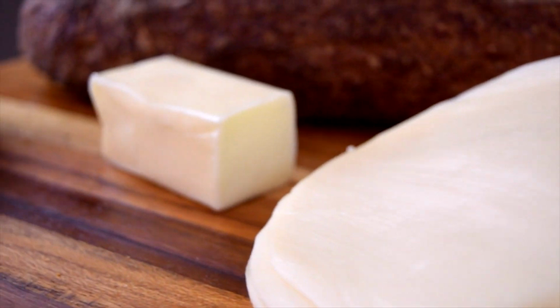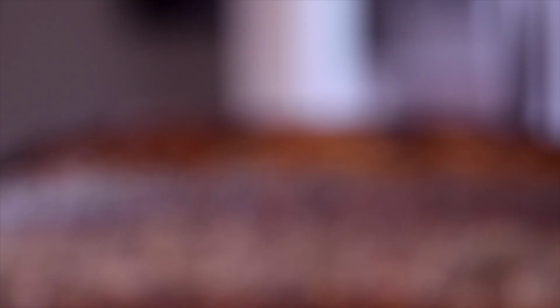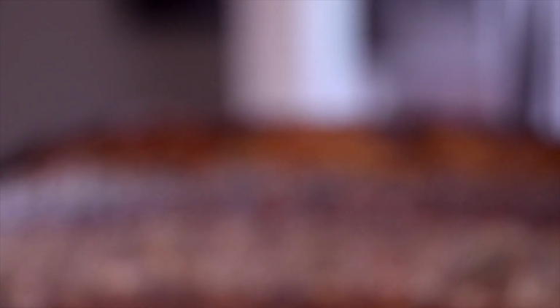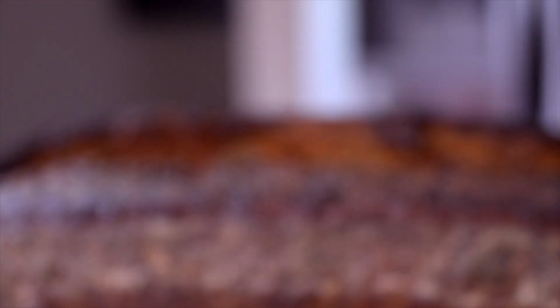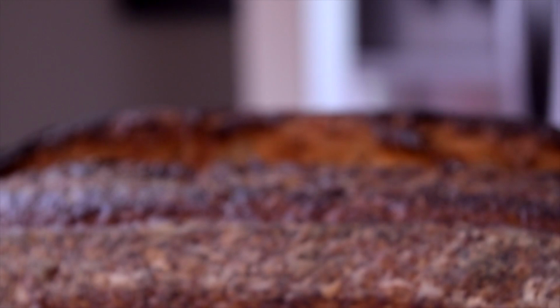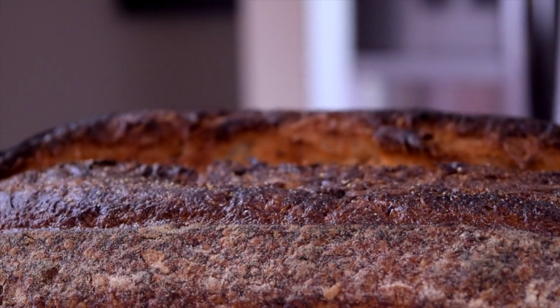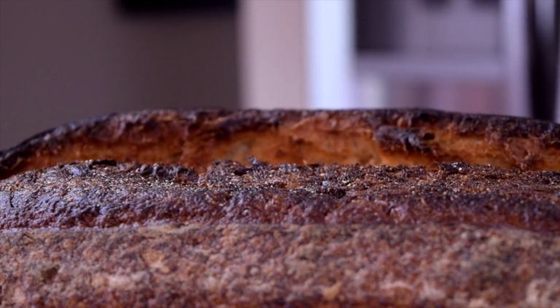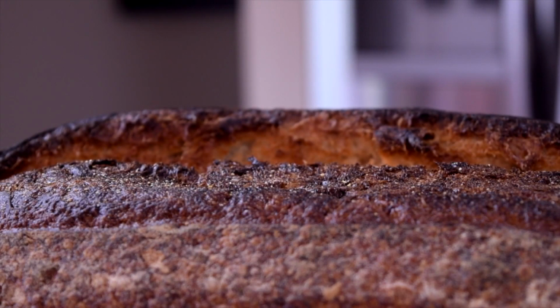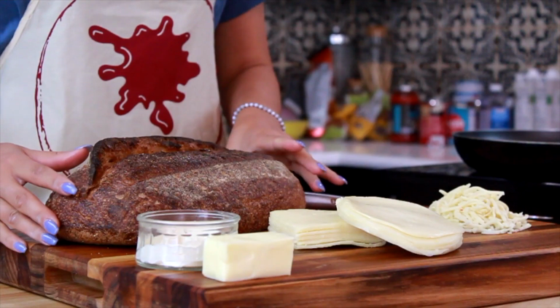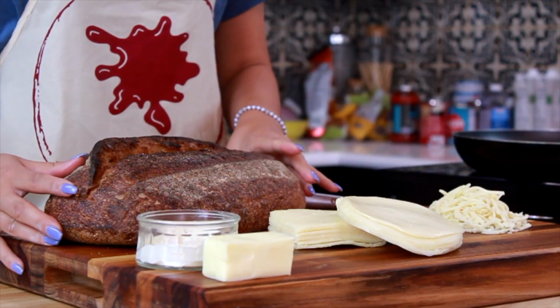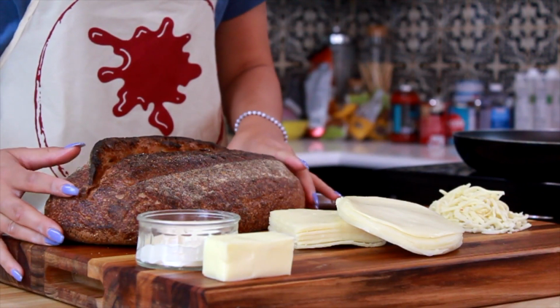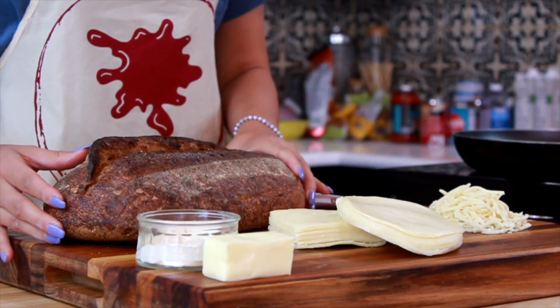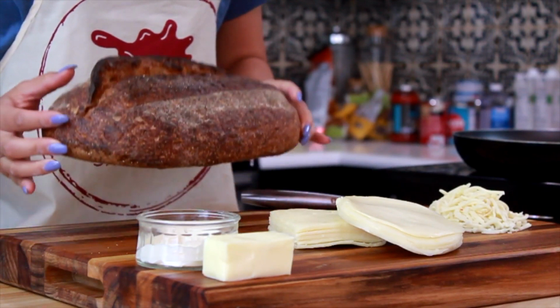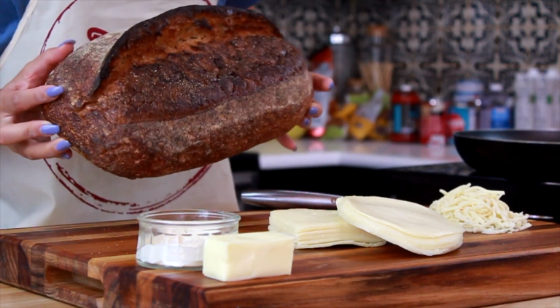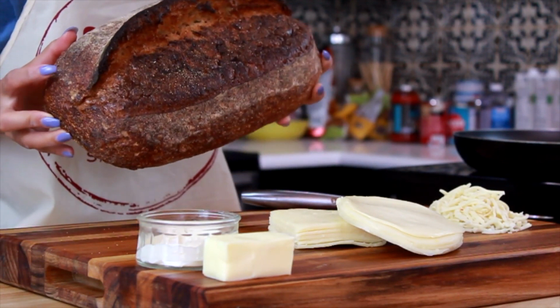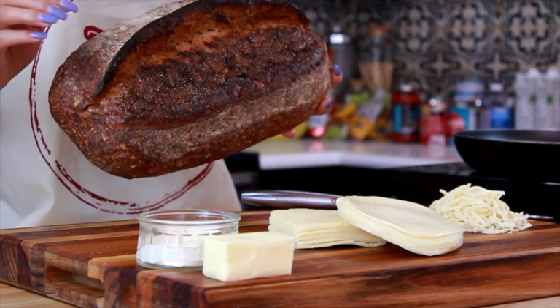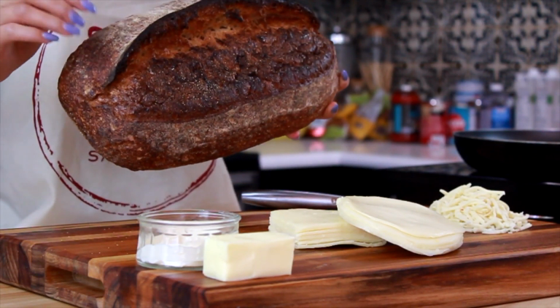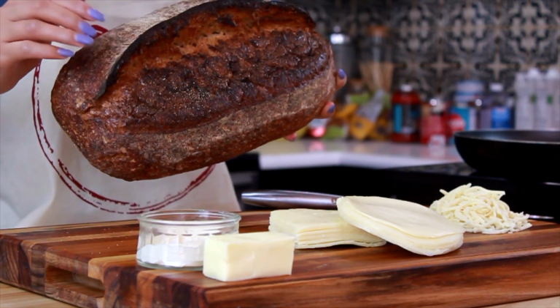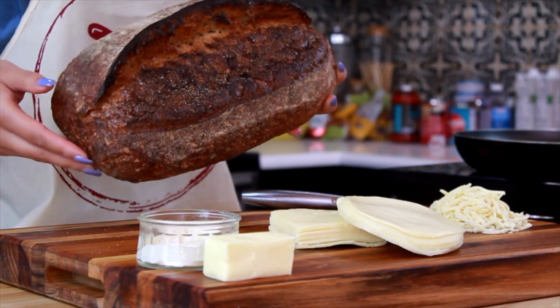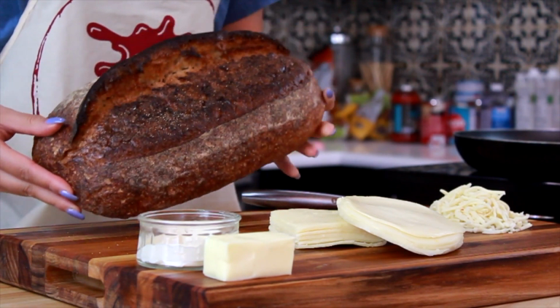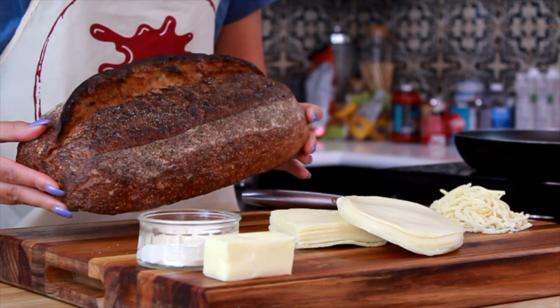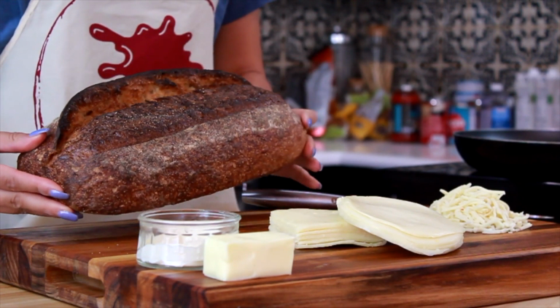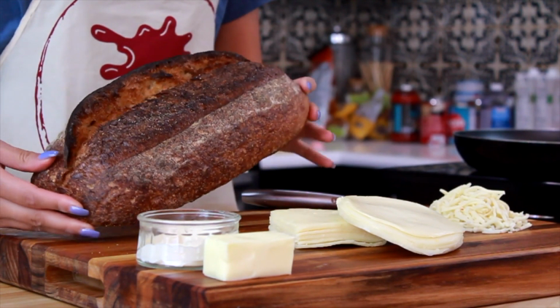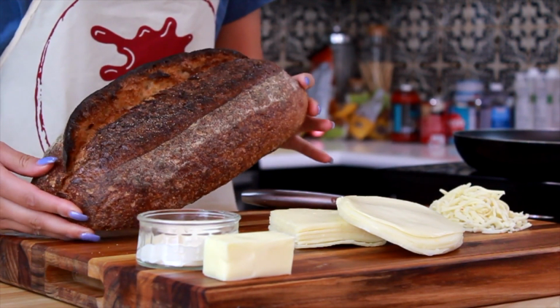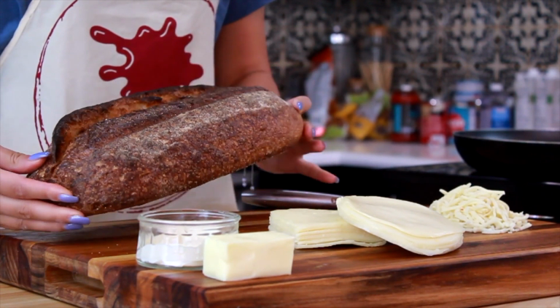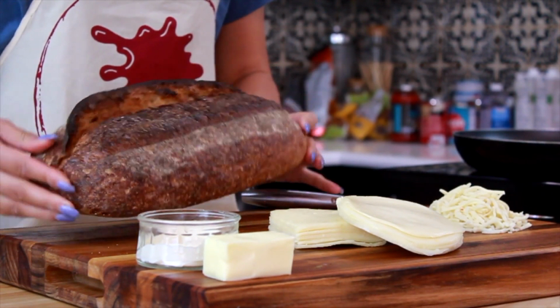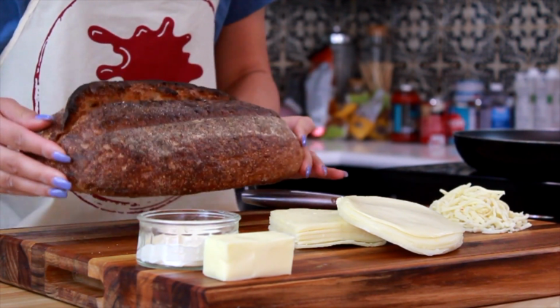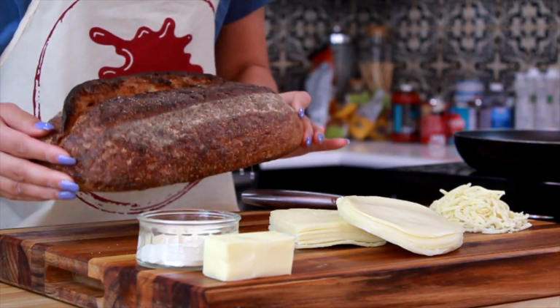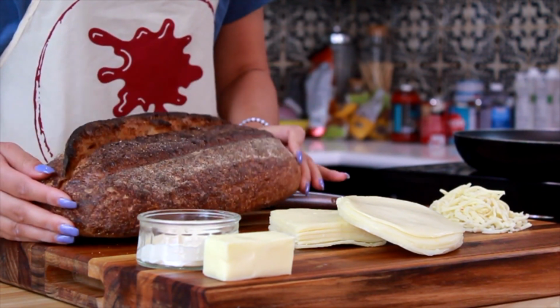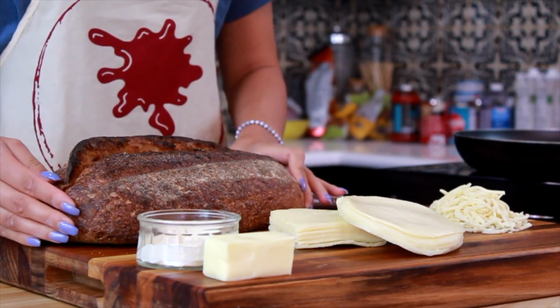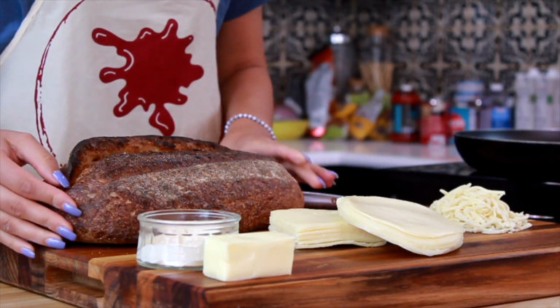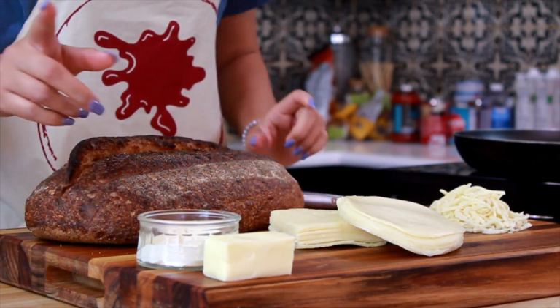Today we're going to be making one of my favorite snacks, the grilled cheese. We're going to be using this beautiful artisan loaf as our bread. It's nice and crispy and it's going to add a great crunch to our sandwich.